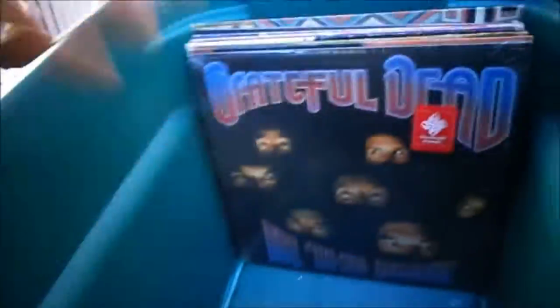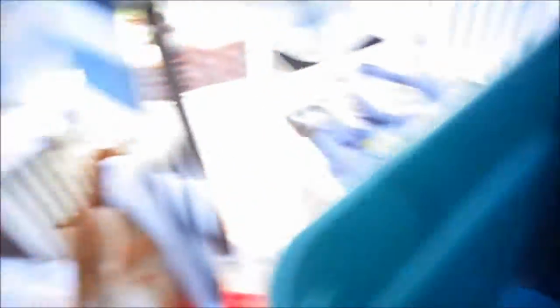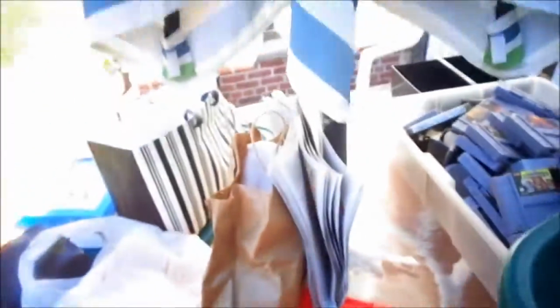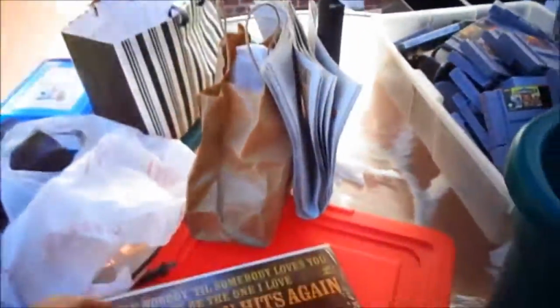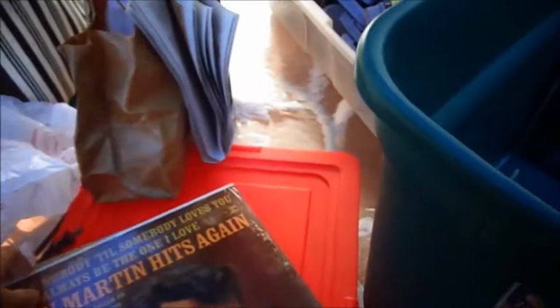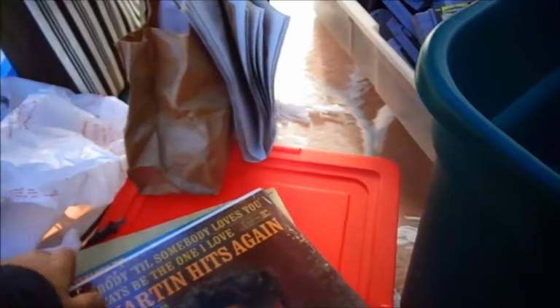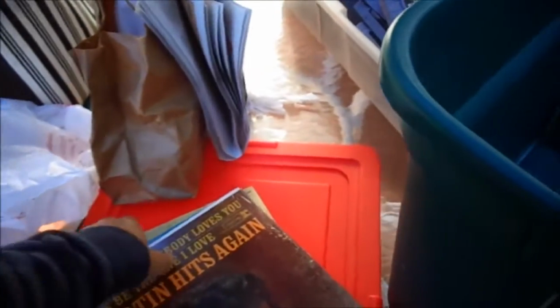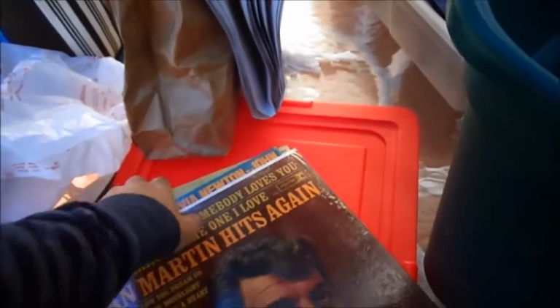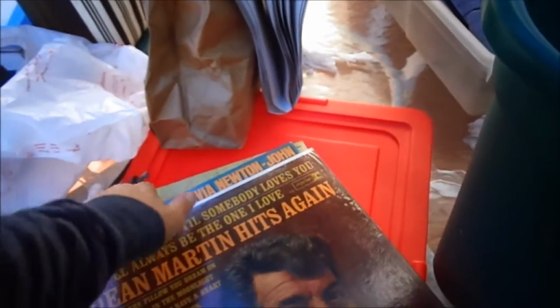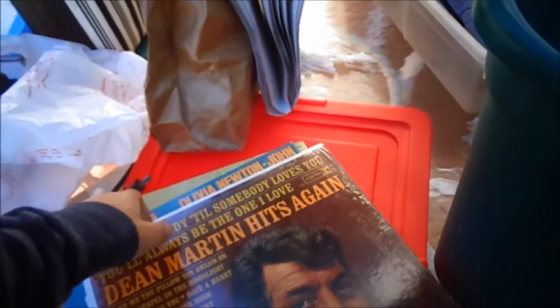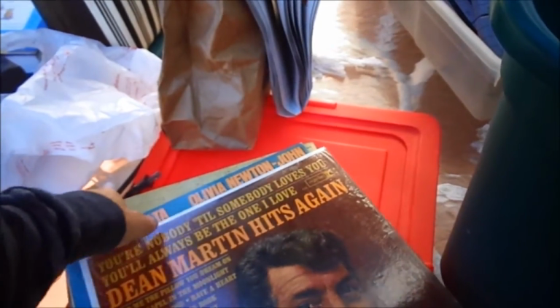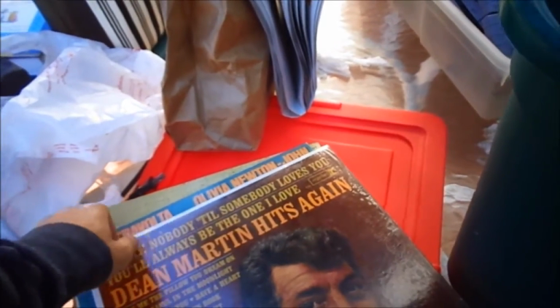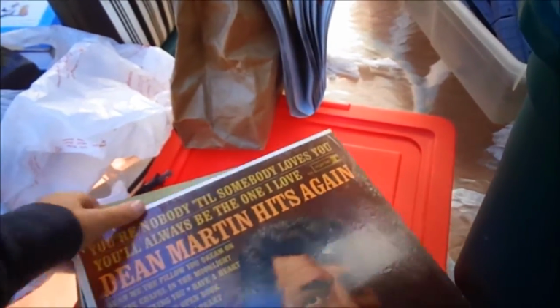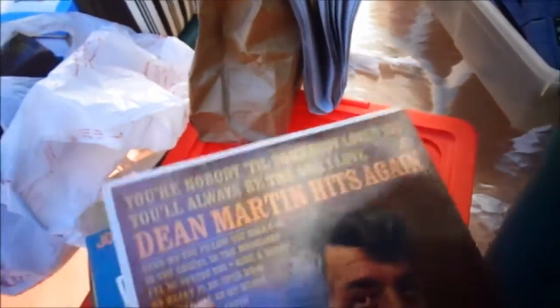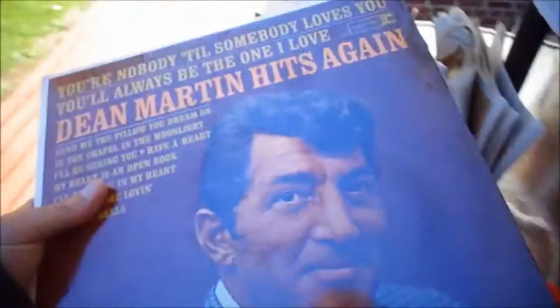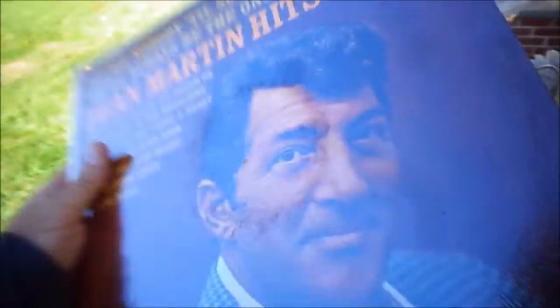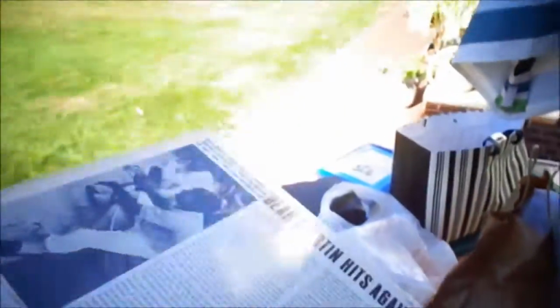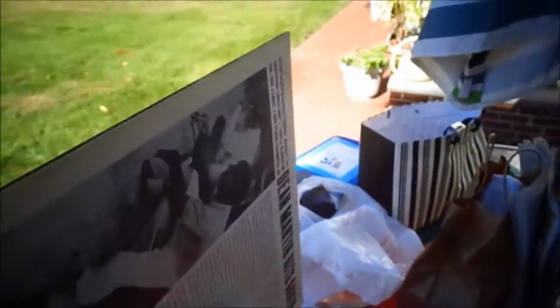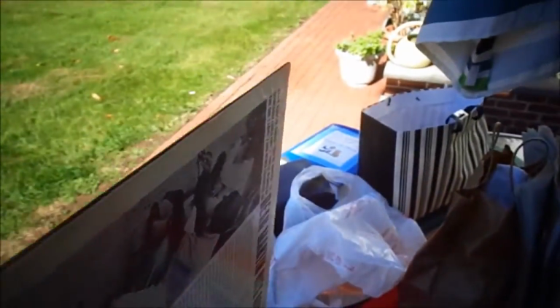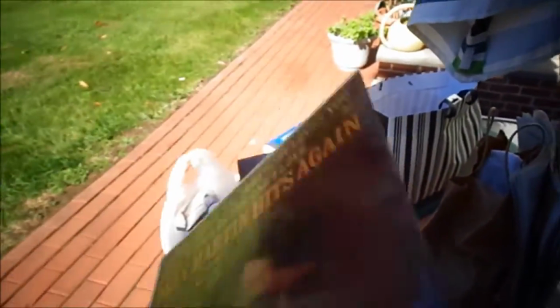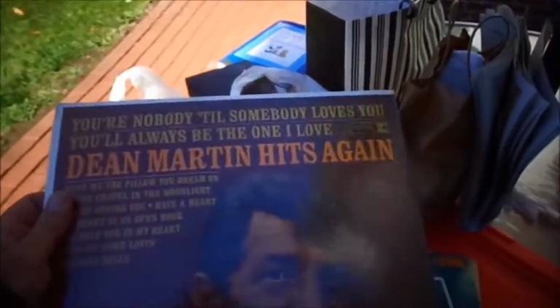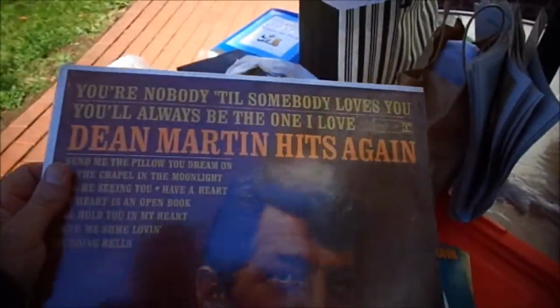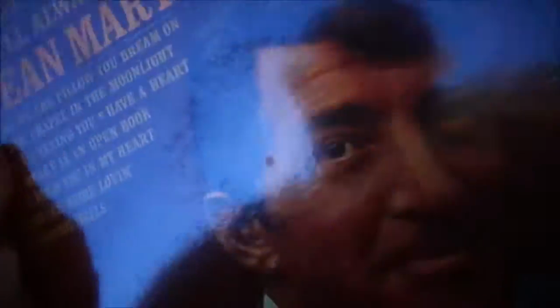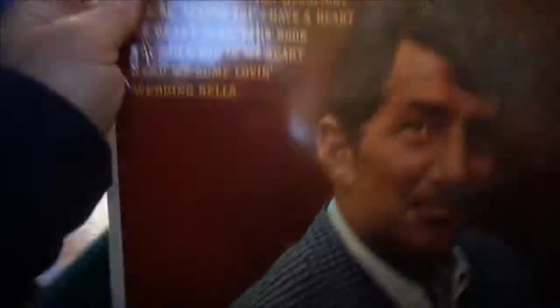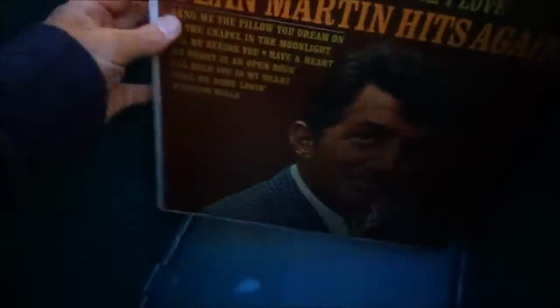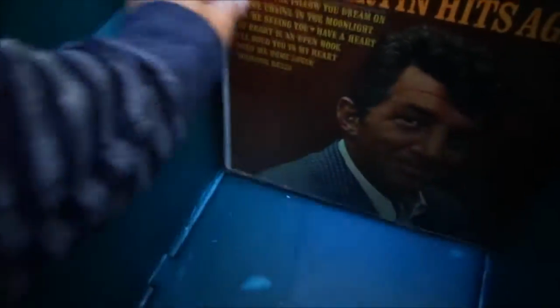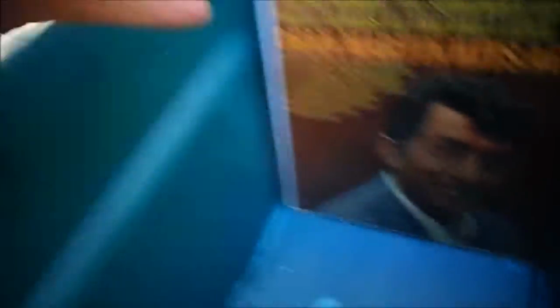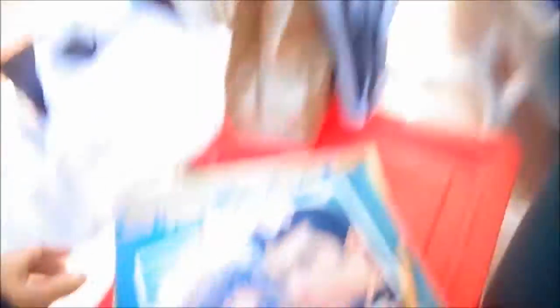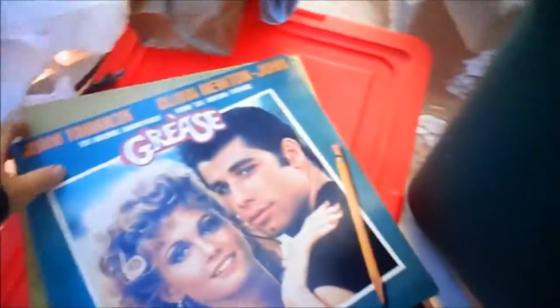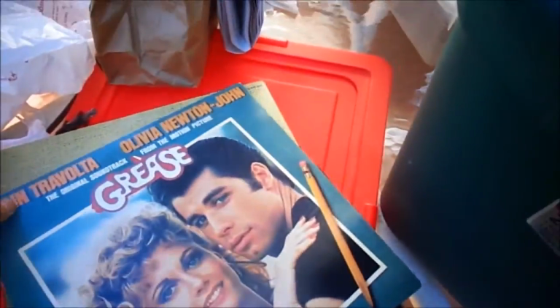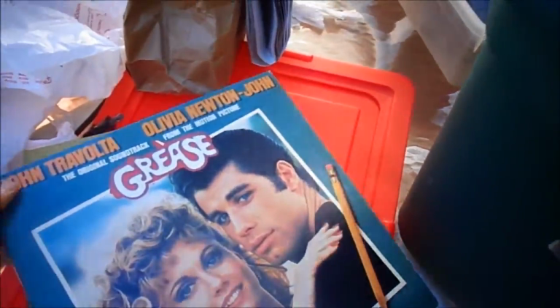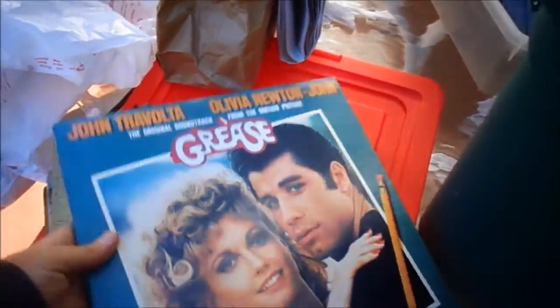Which means its surface is pretty good. Here's Dean Martin — I might just give this to a kid I know. I doubt it has much value, but there's someone I know who likes Dean Martin.